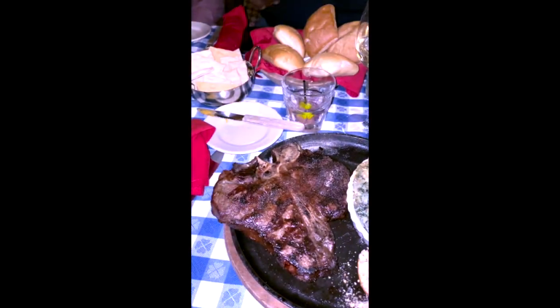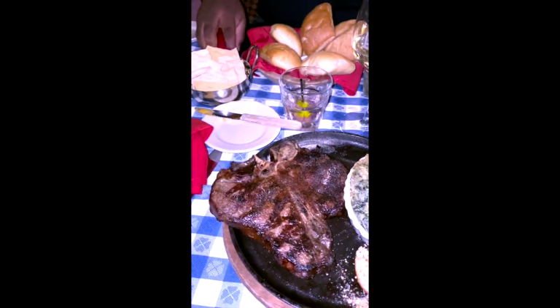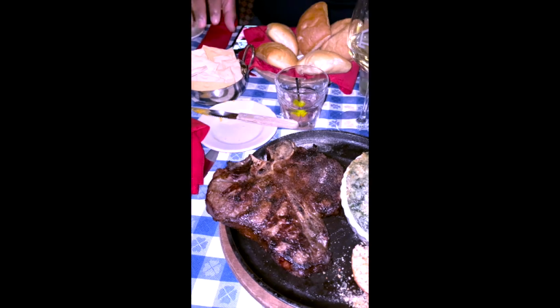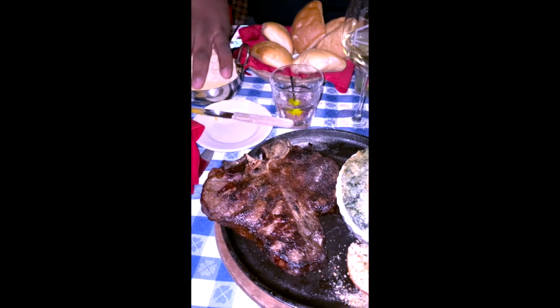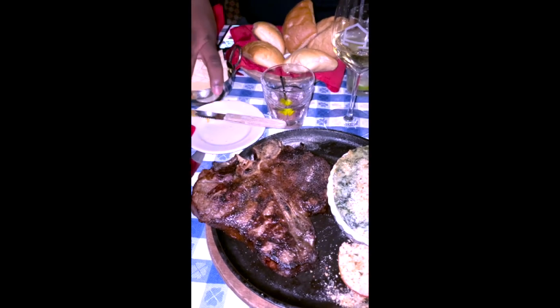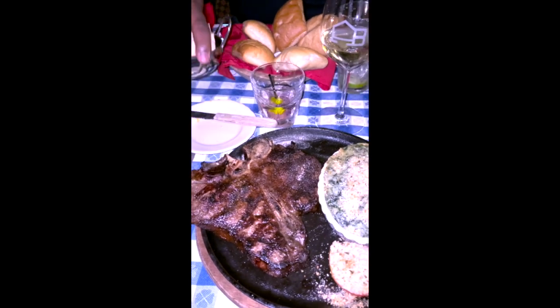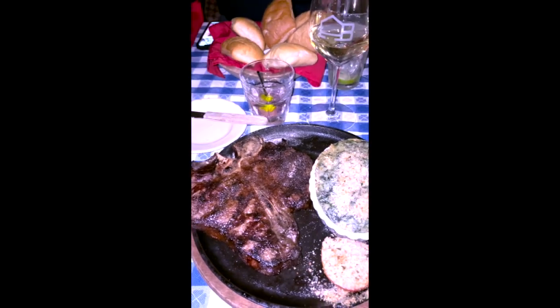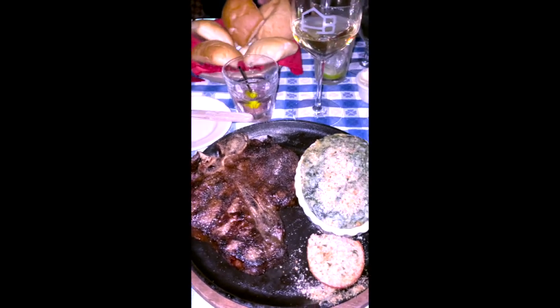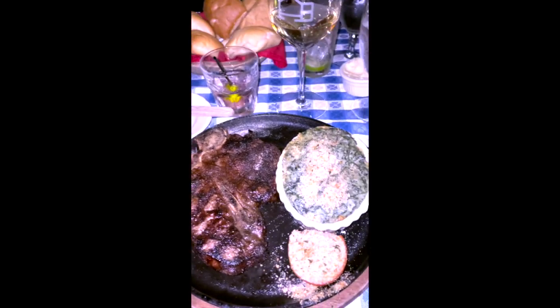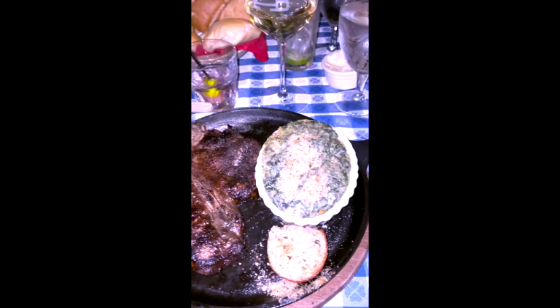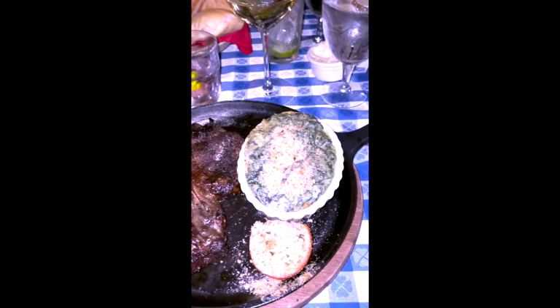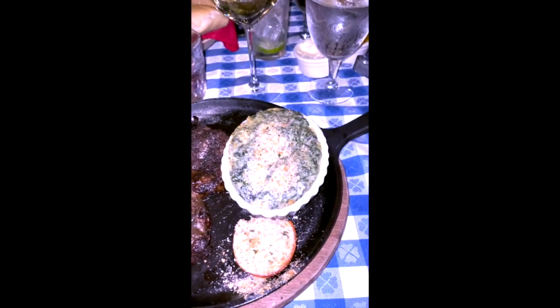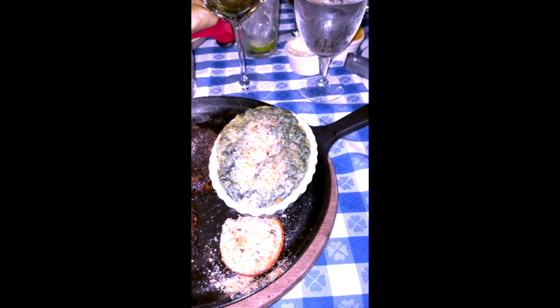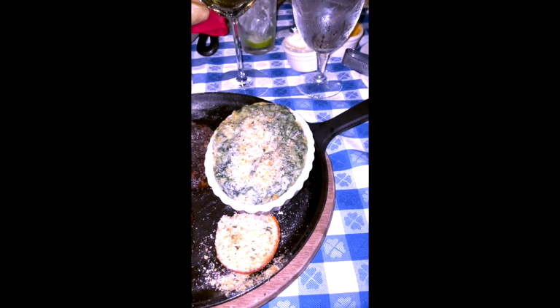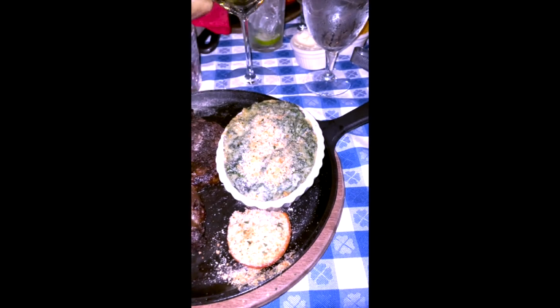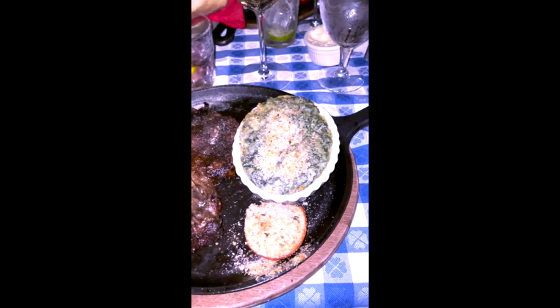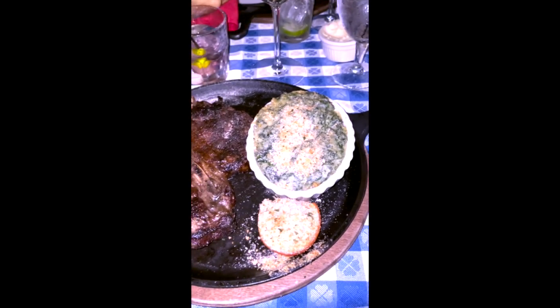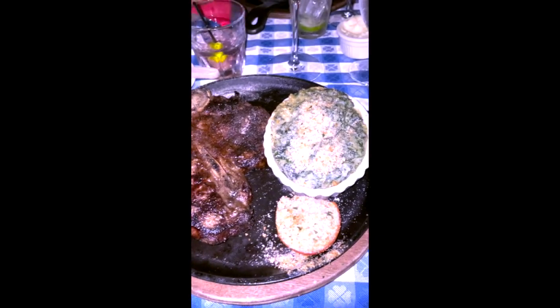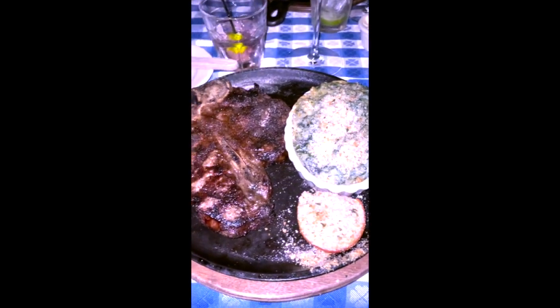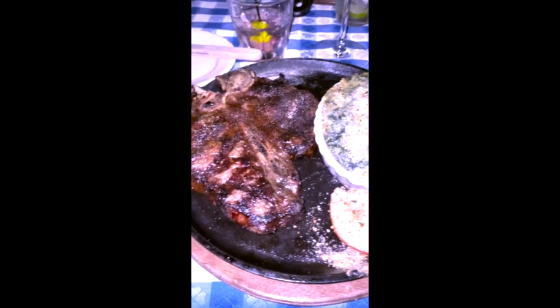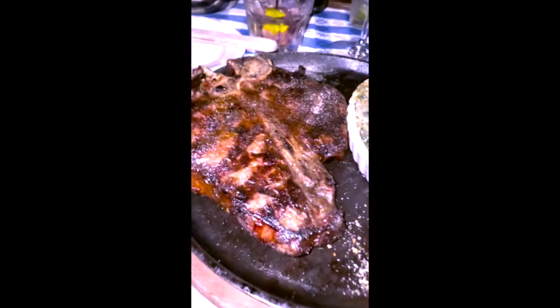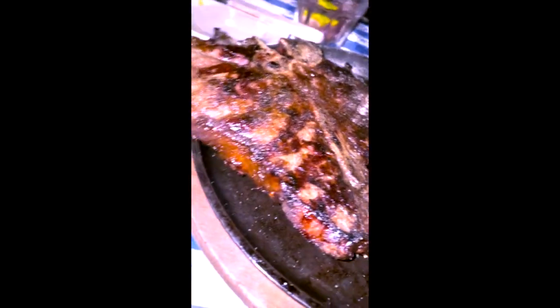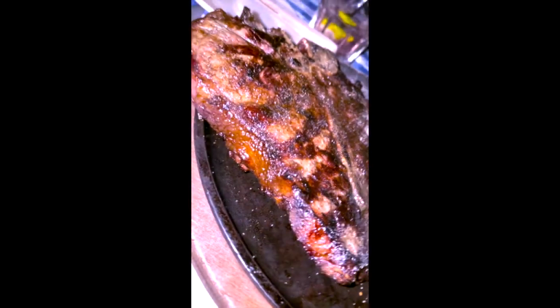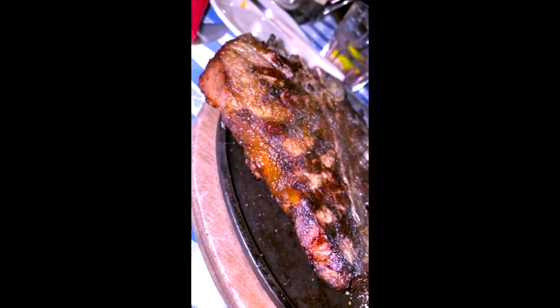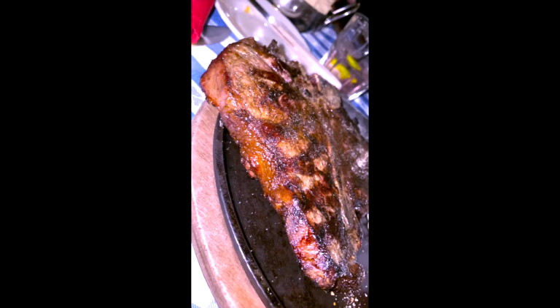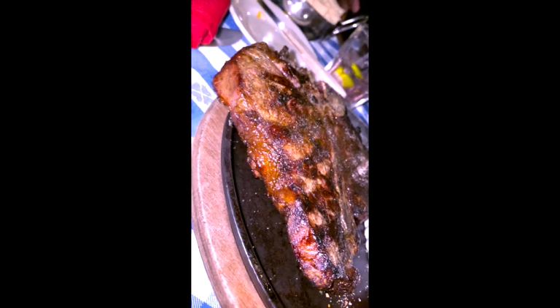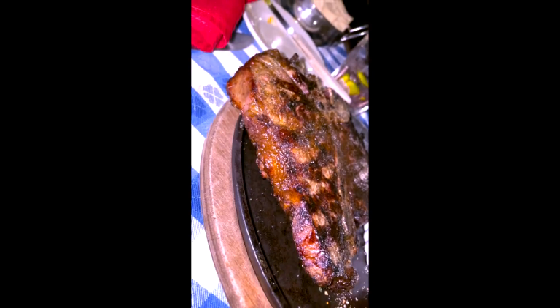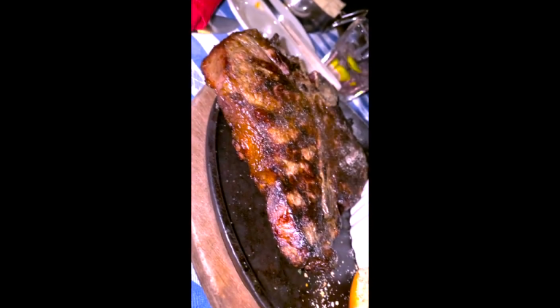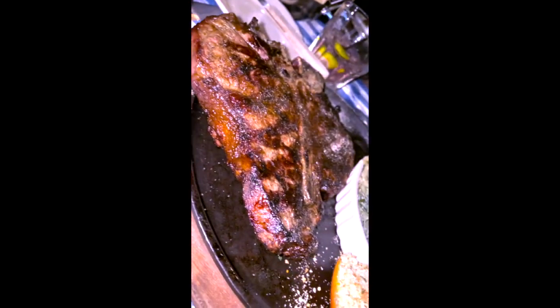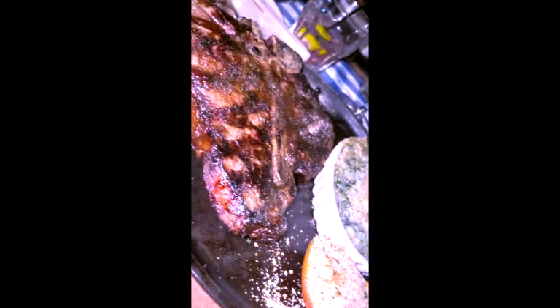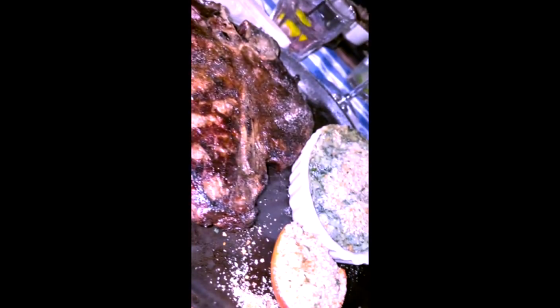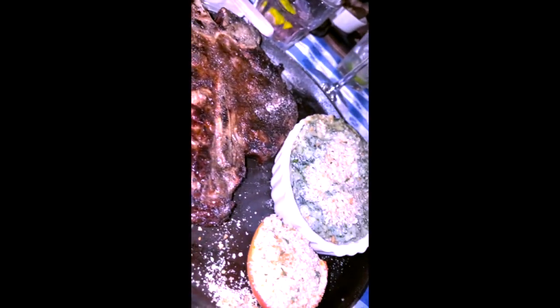Angus Barn is known for their aged steaks and is considered a steakhouse. For dinner this night I got their 24-ounce T-bone and a side of creamed spinach, which was beyond delicious.